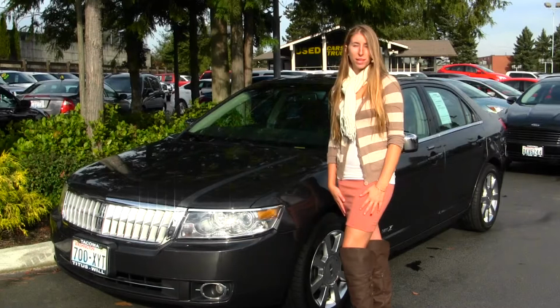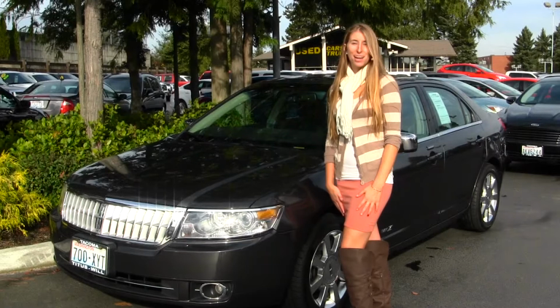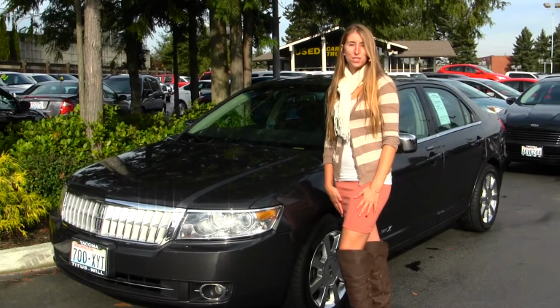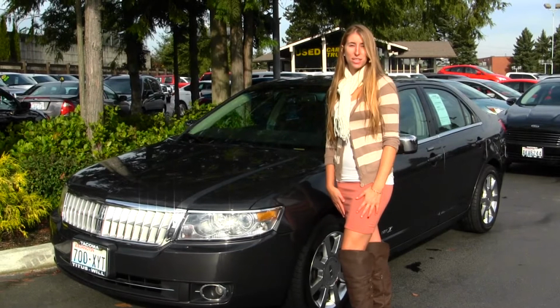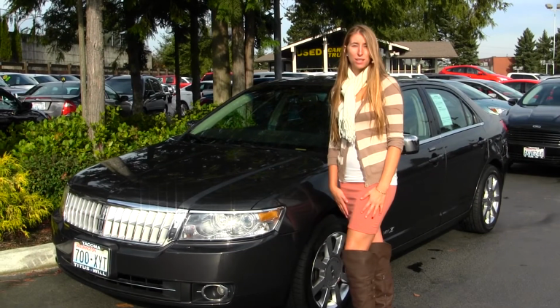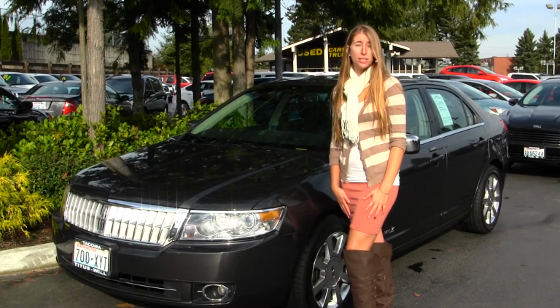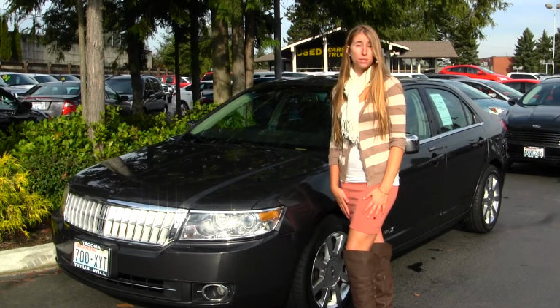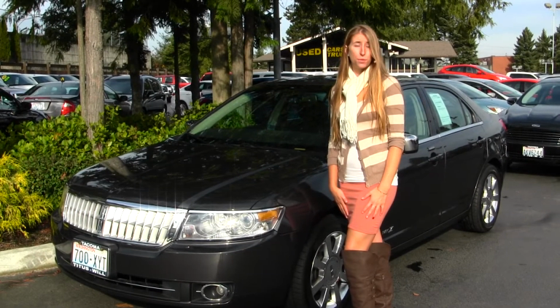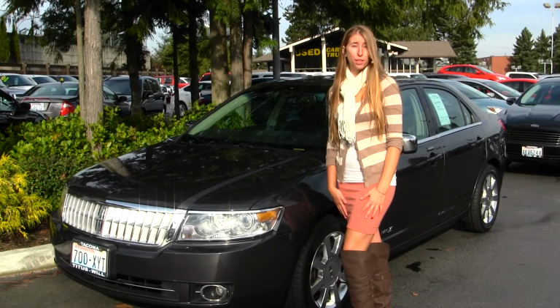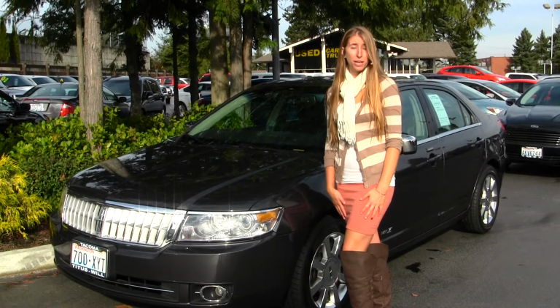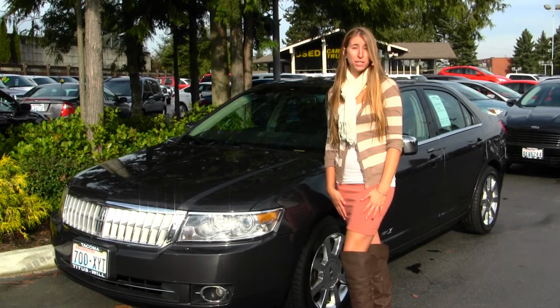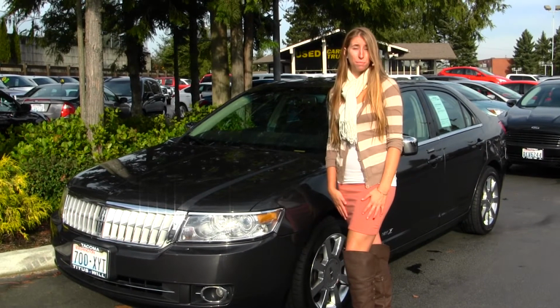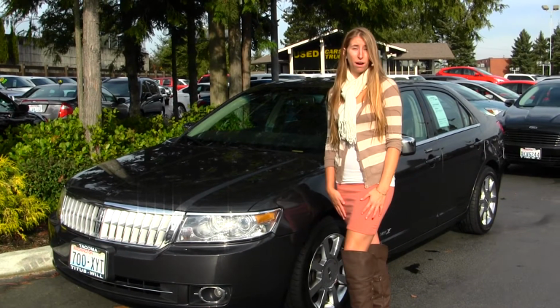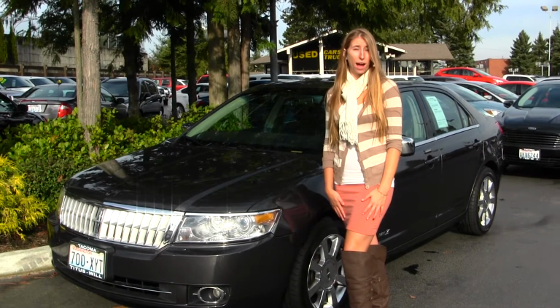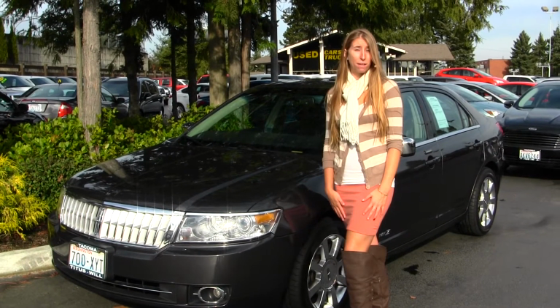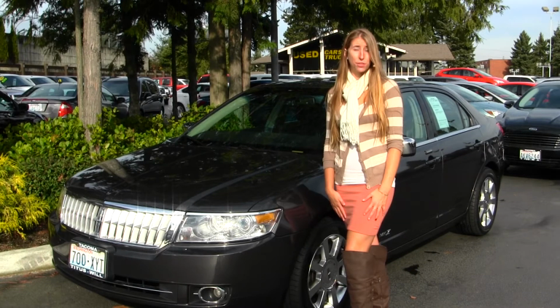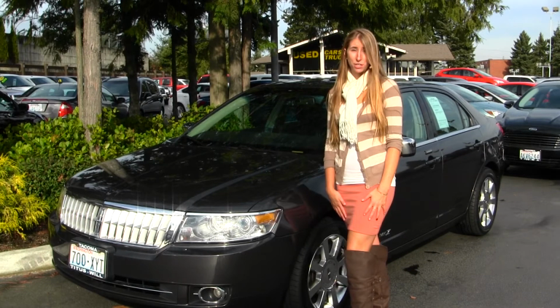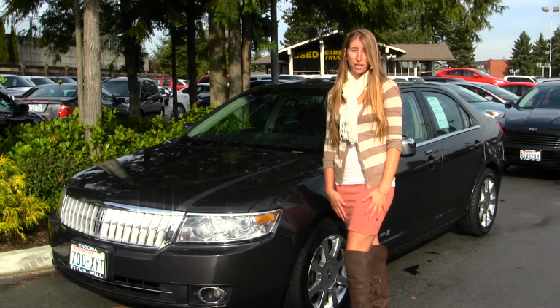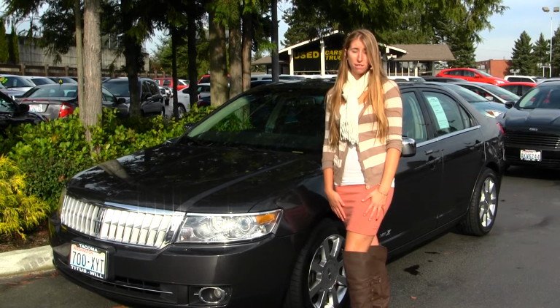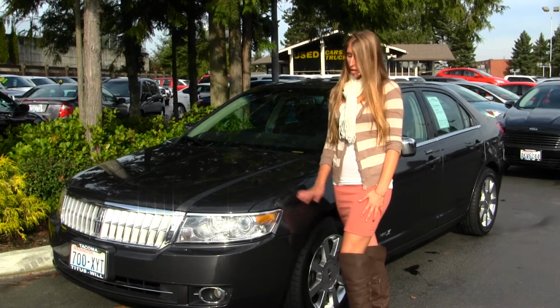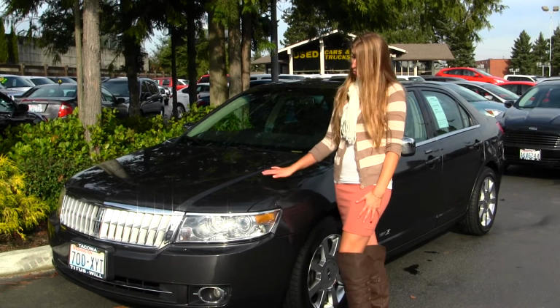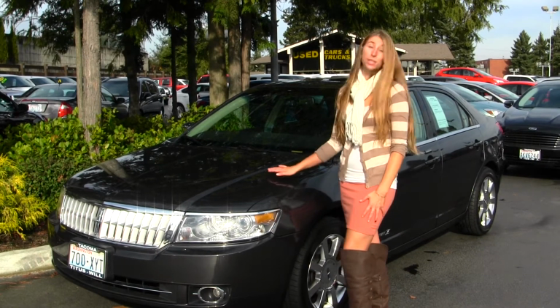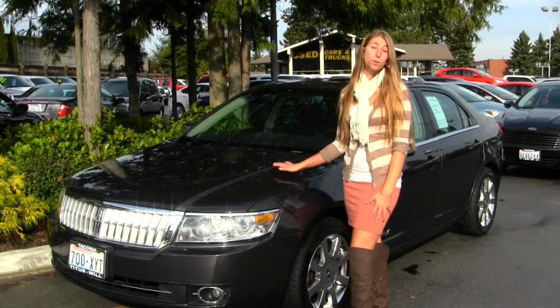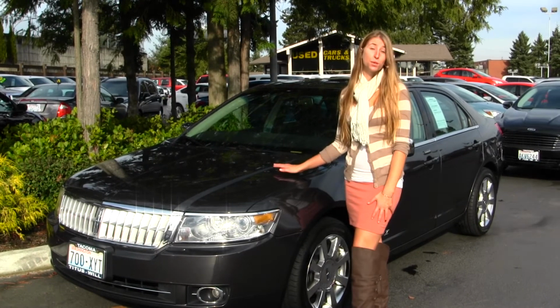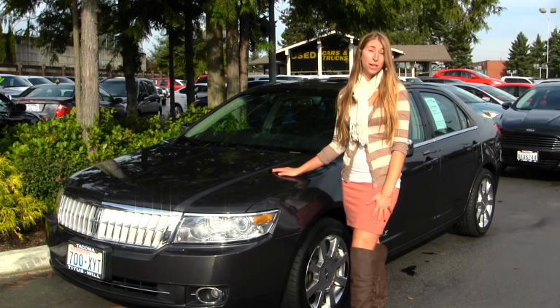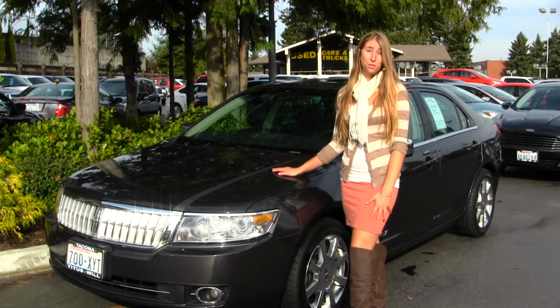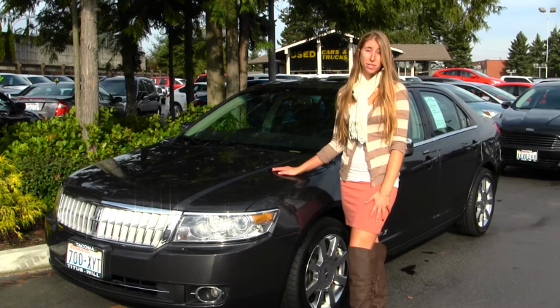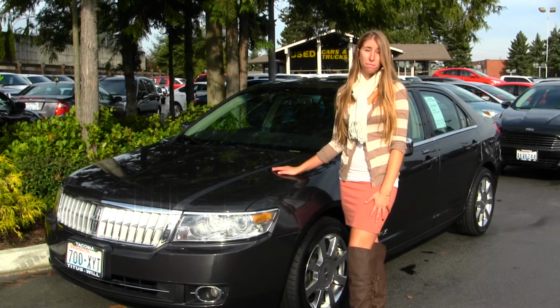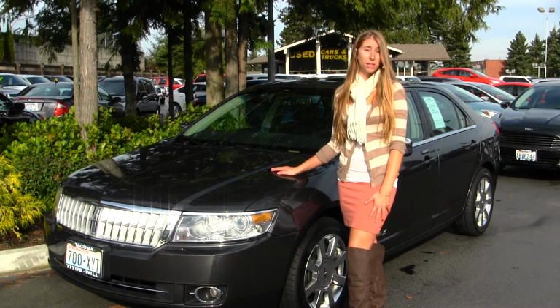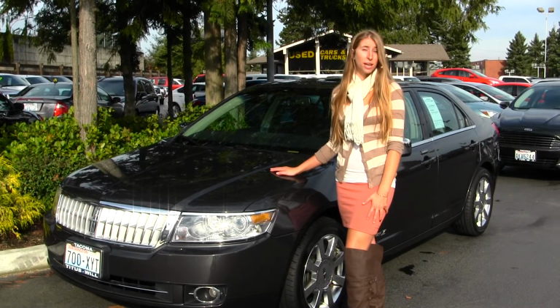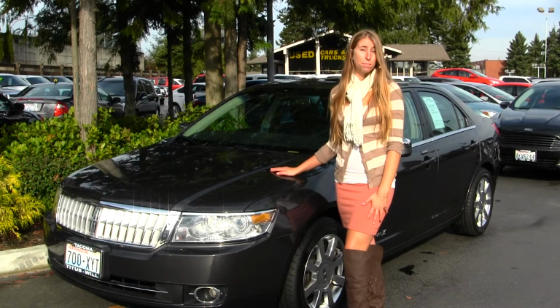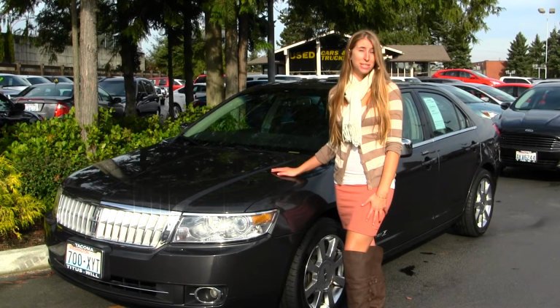Hi, this is Chelsea. Today I'm at Titus Wheel Ford located in Tacoma off of I-5 at the 38th Street exit. Today we're looking at this beautiful gray 2007 Lincoln MKZ.